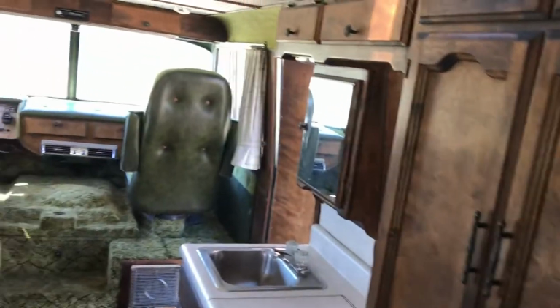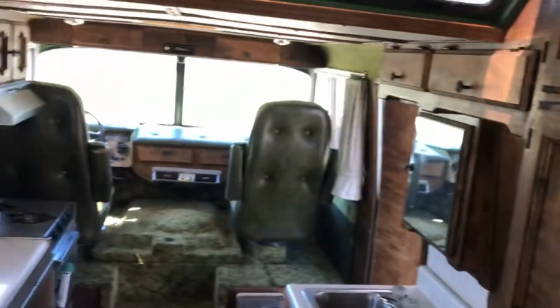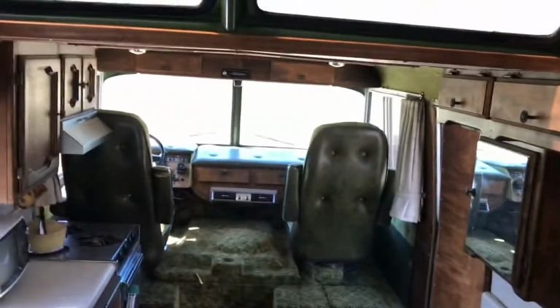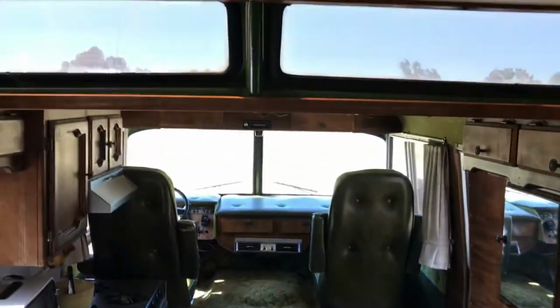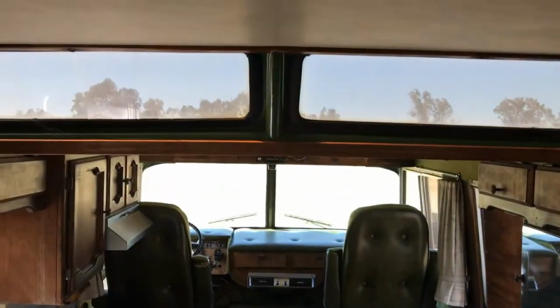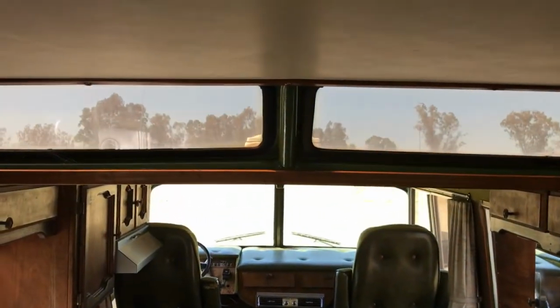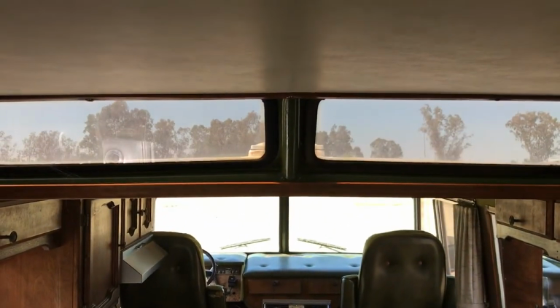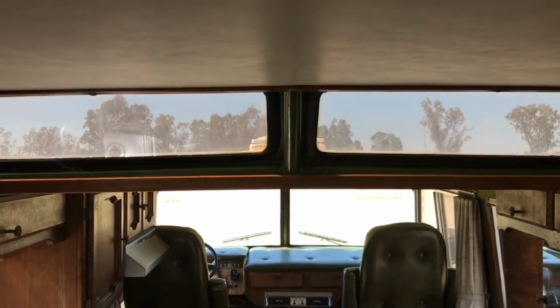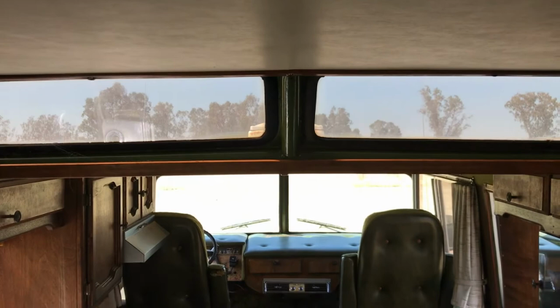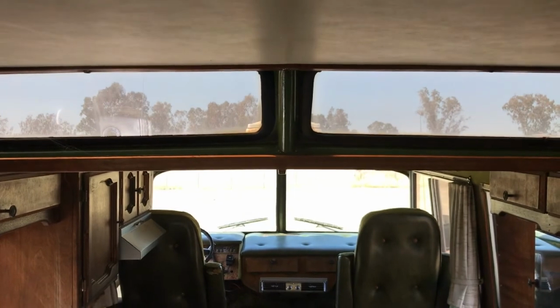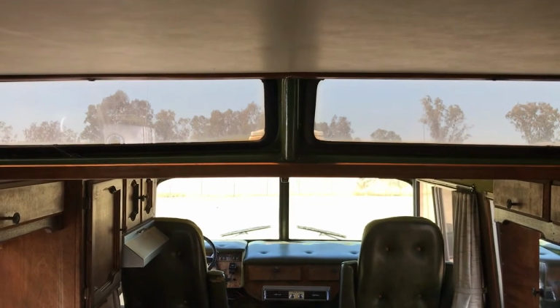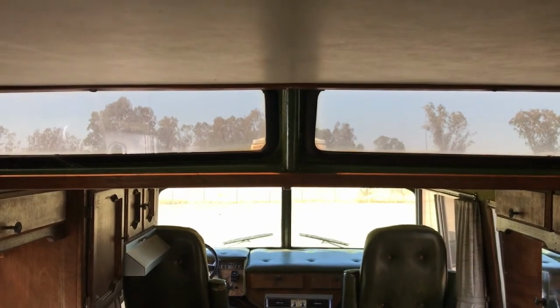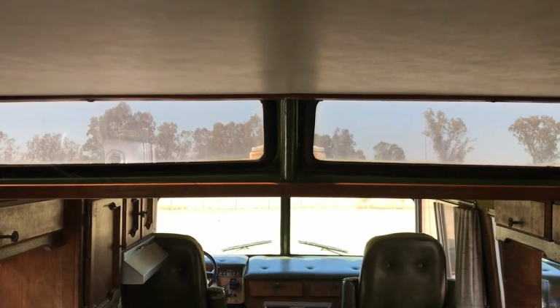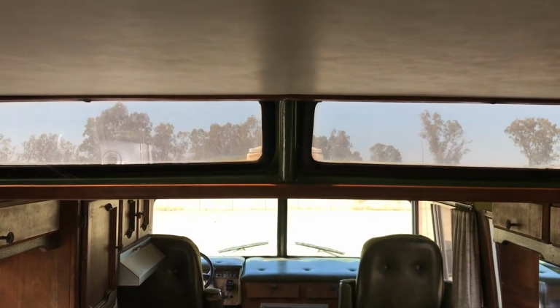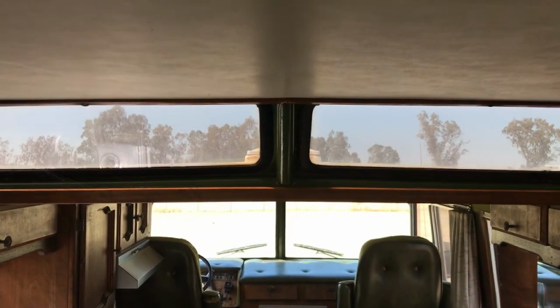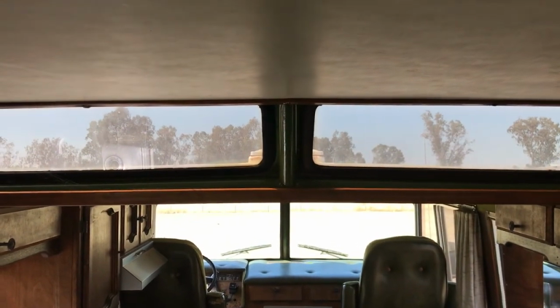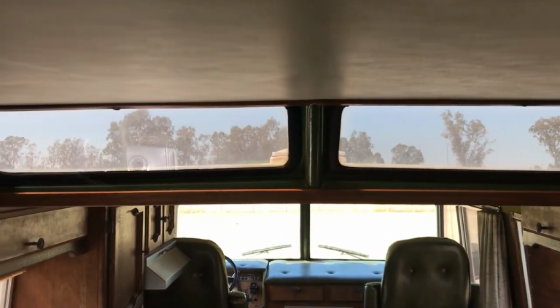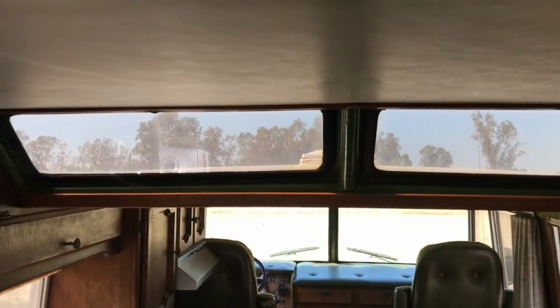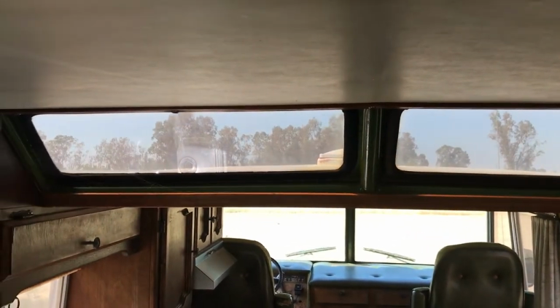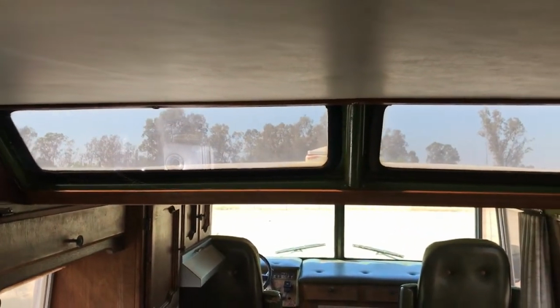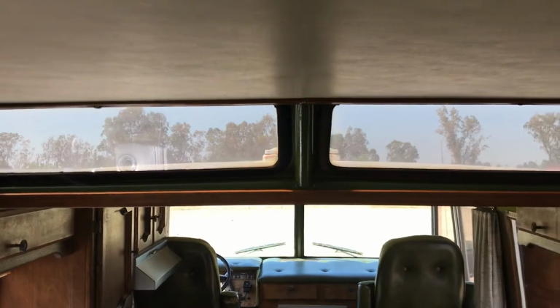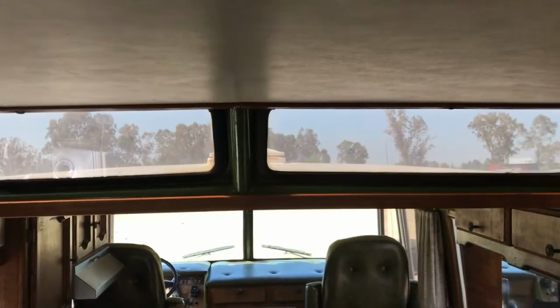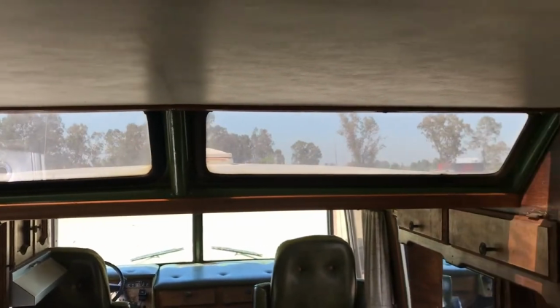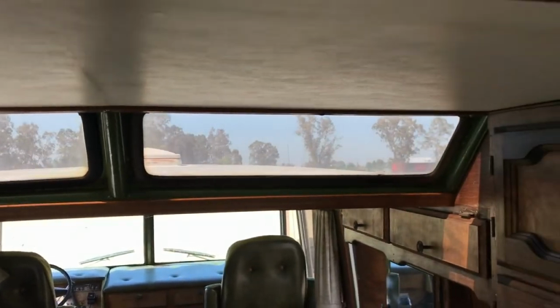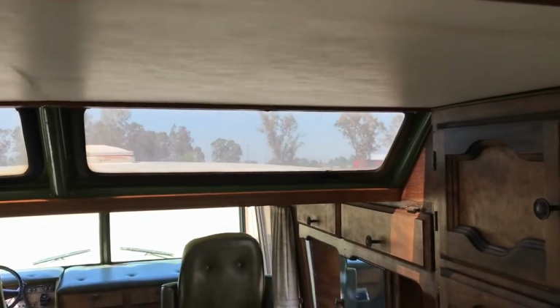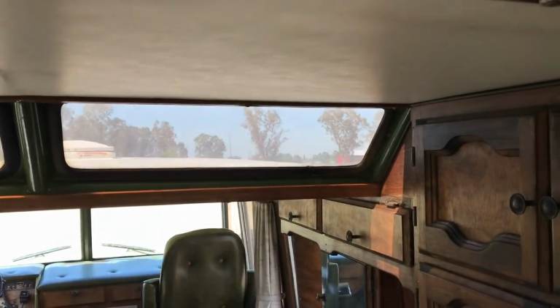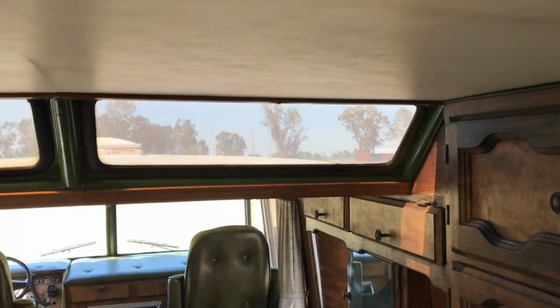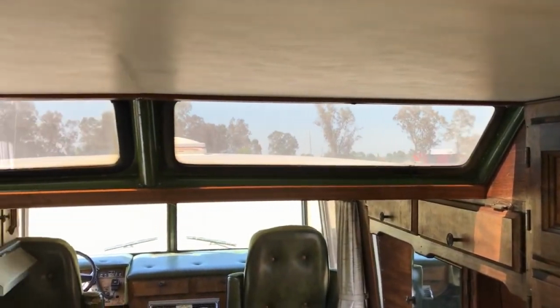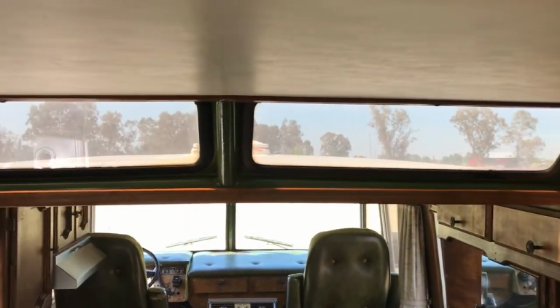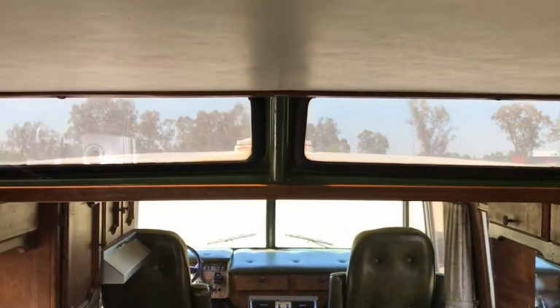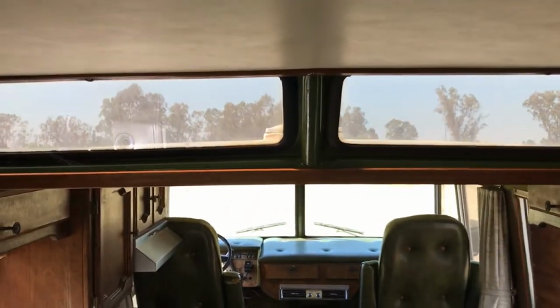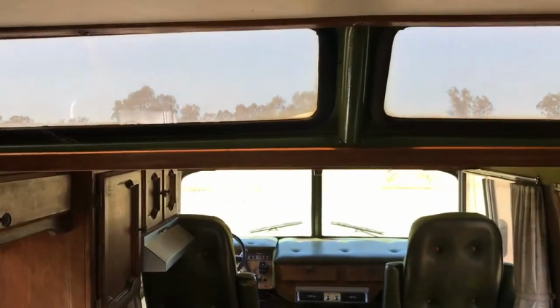These are the sunroofs that look out front. In the back you step up and the roof elevates, and there are skylights up in the top of the roof in the step-up portion.